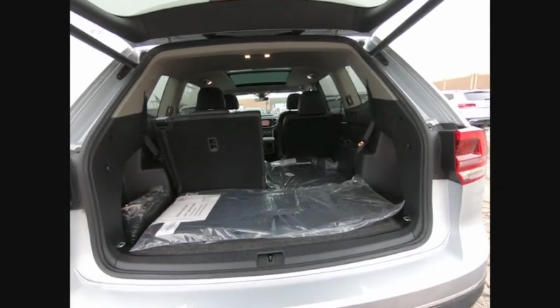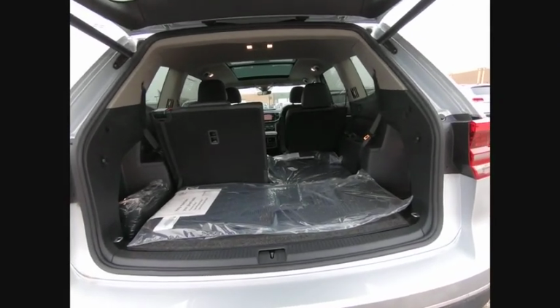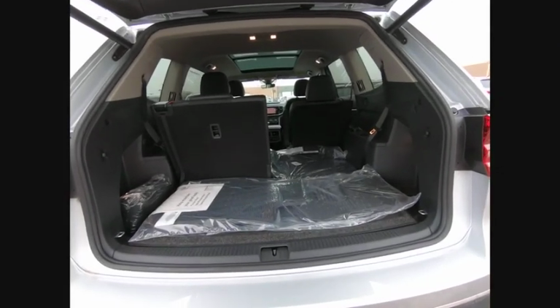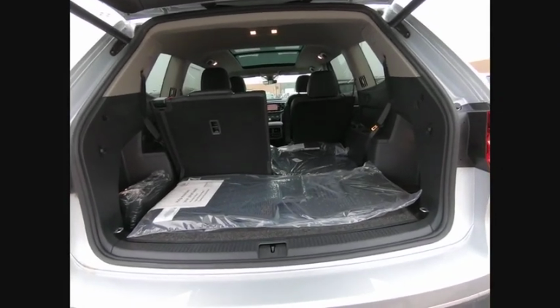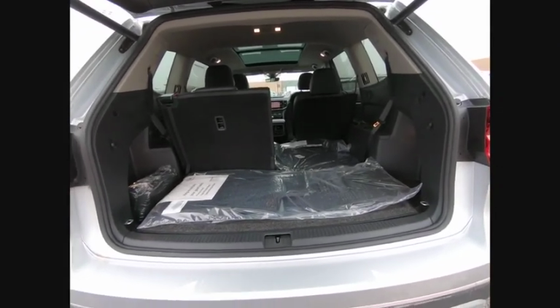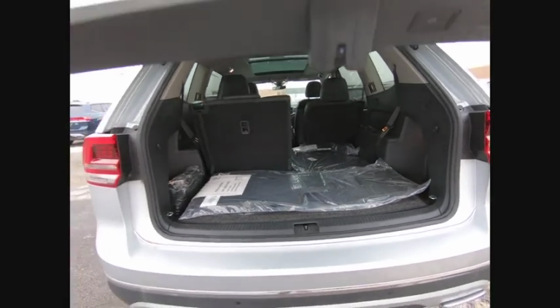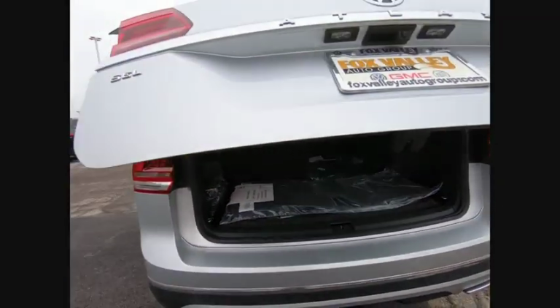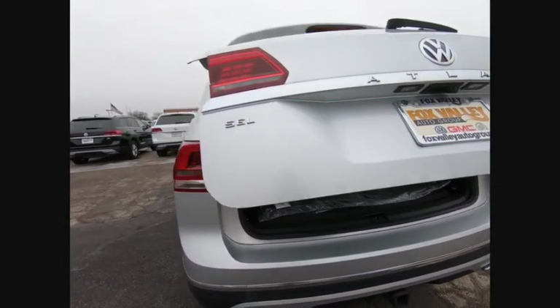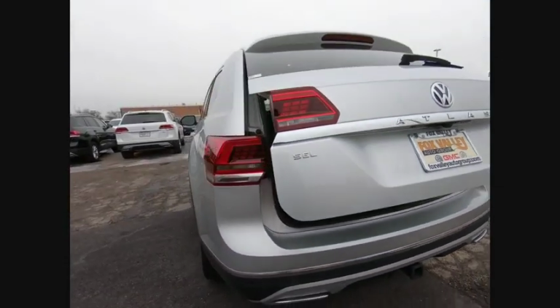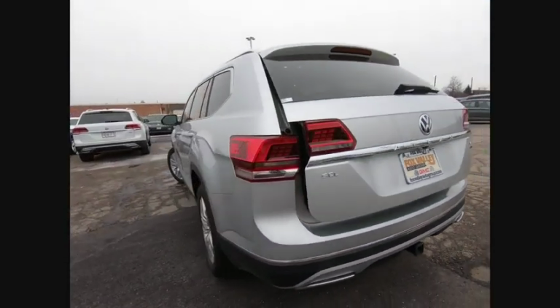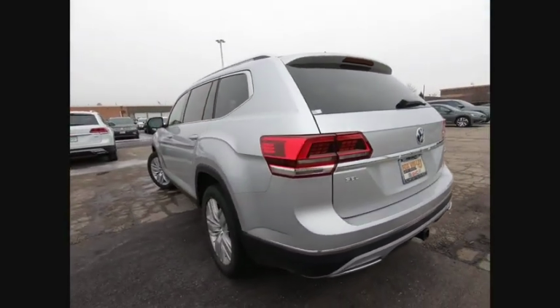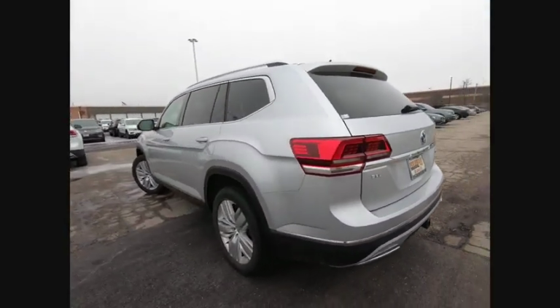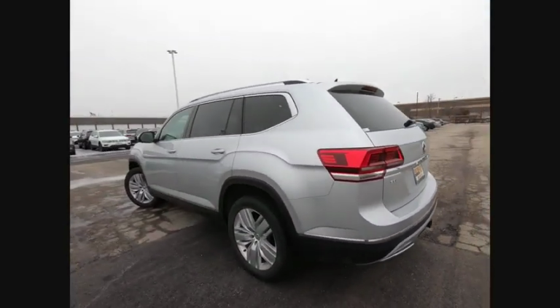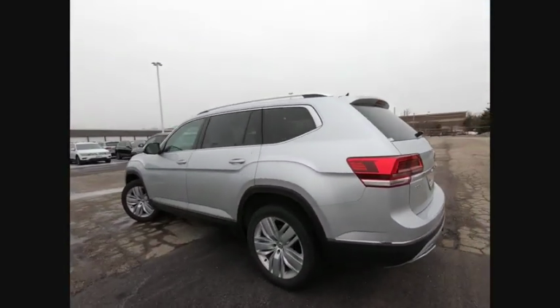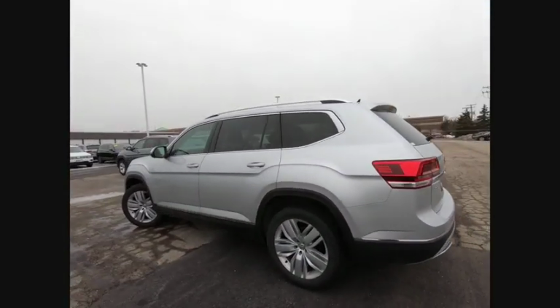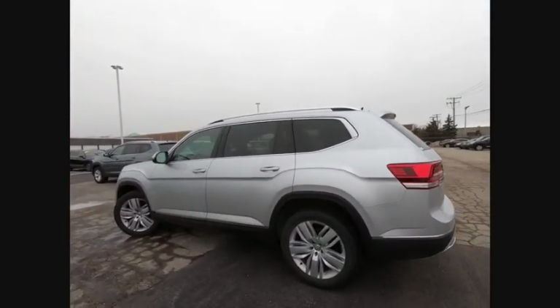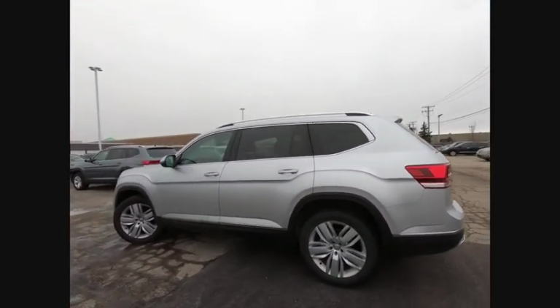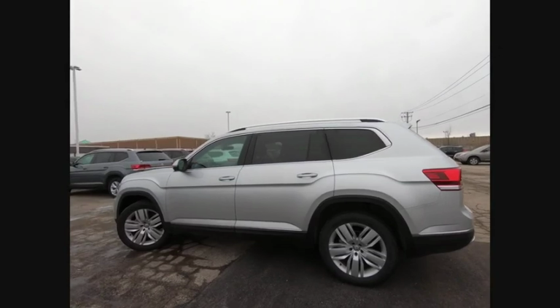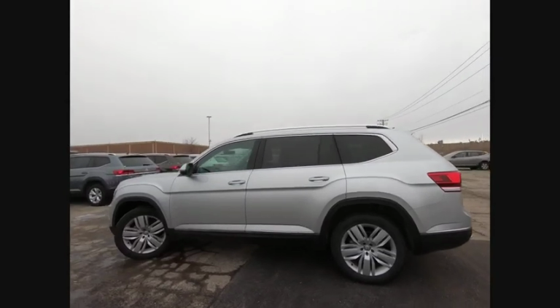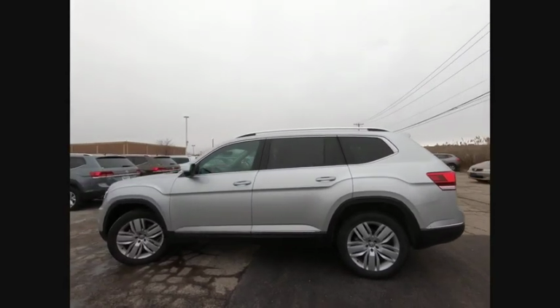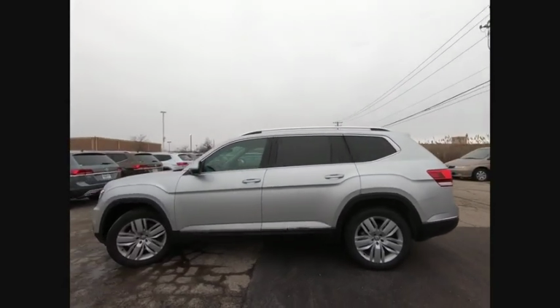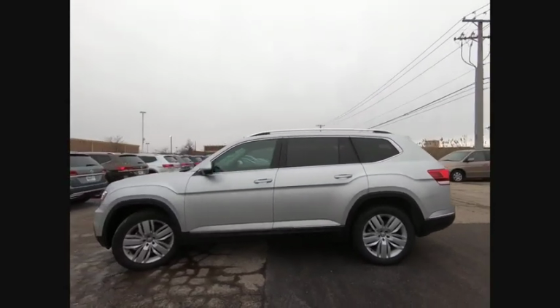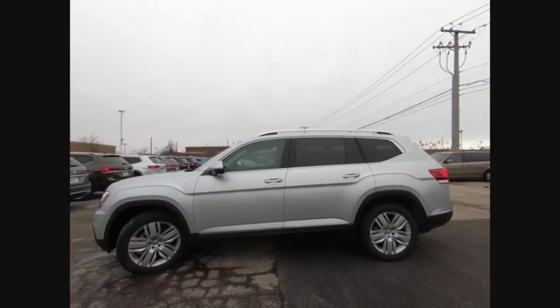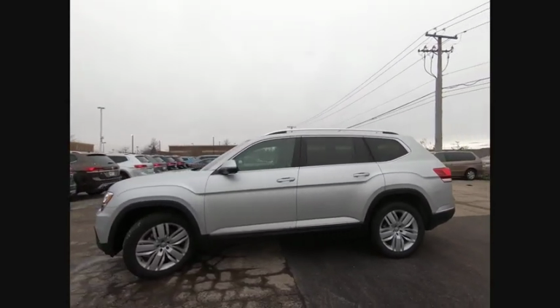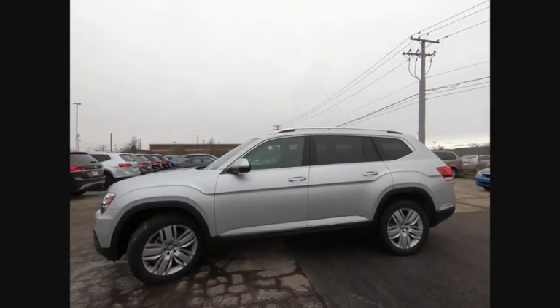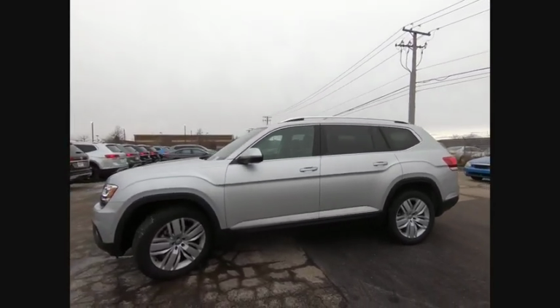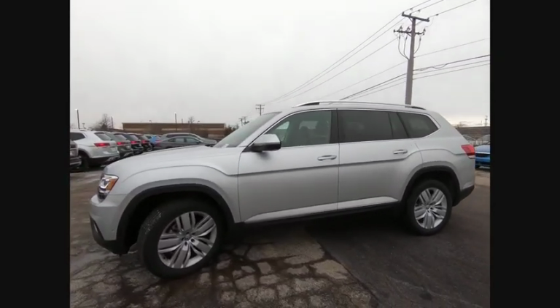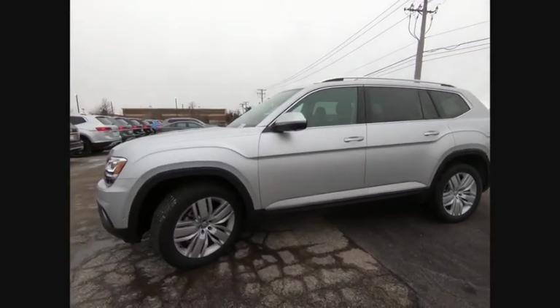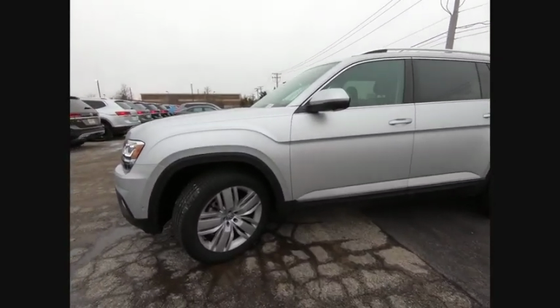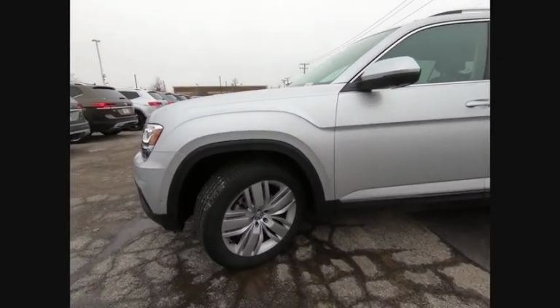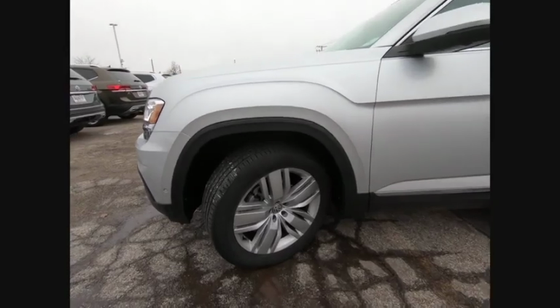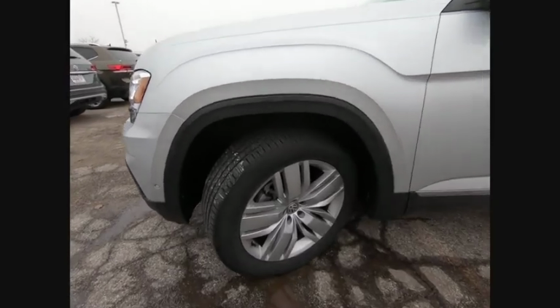Here are some of this vehicle's great options: panoramic roof, blind spot monitor, tow hitch, all-wheel drive, heated mirrors, aluminum wheels, rear spoiler, power liftgate, brake assist, and traction control.